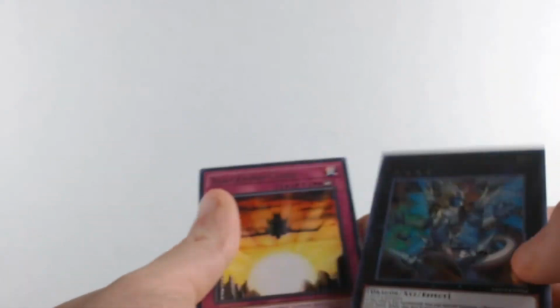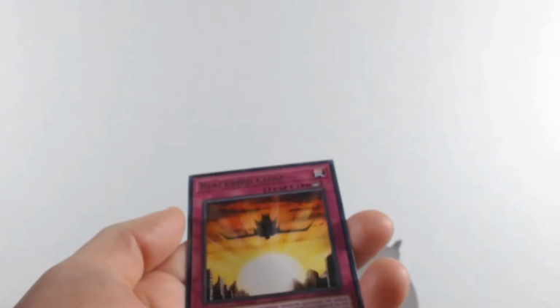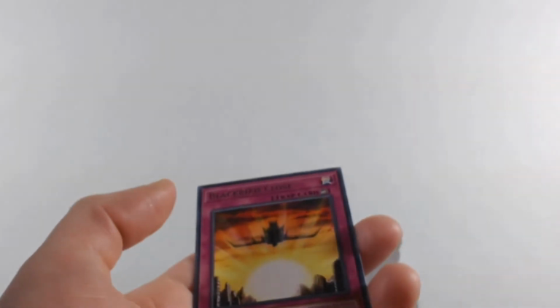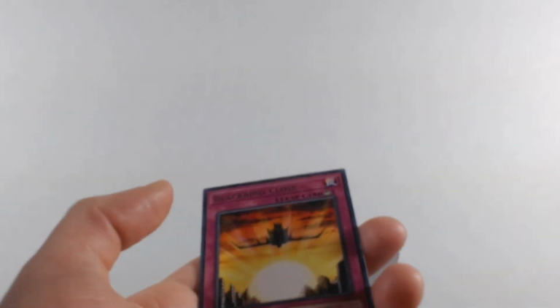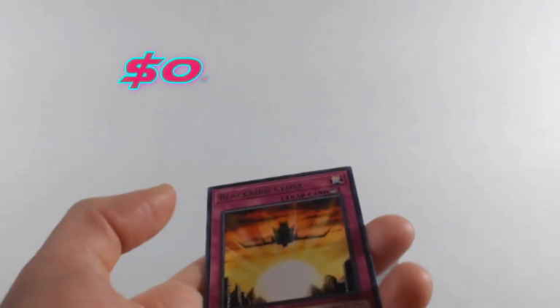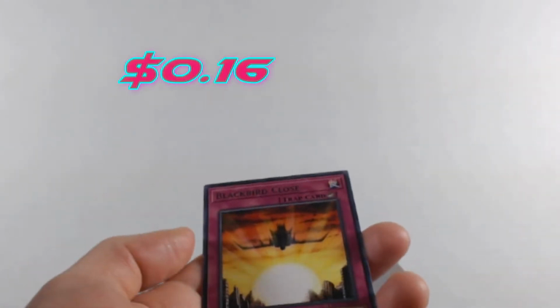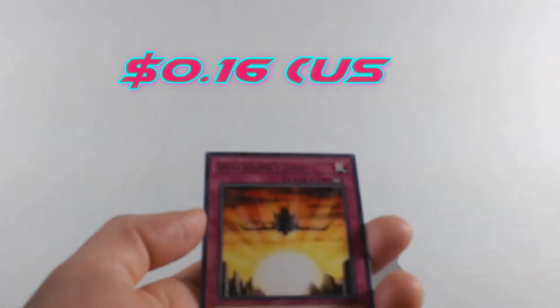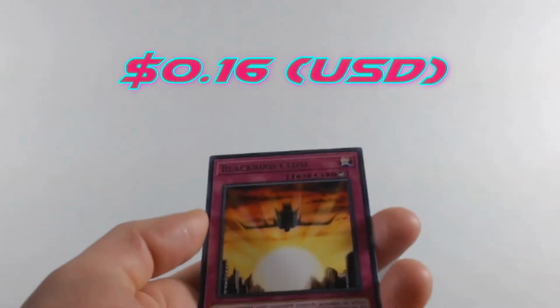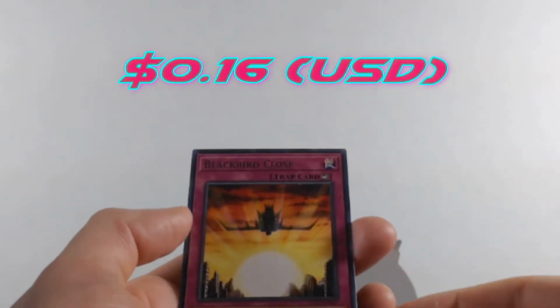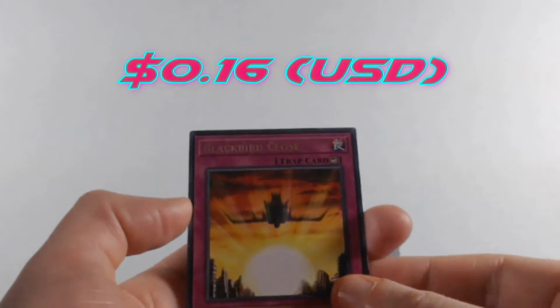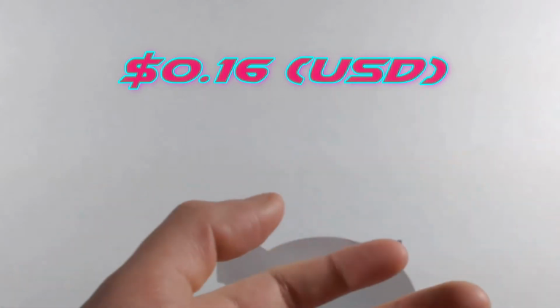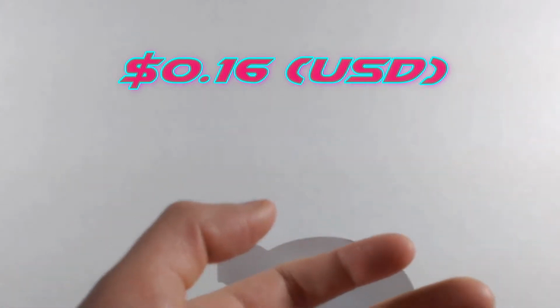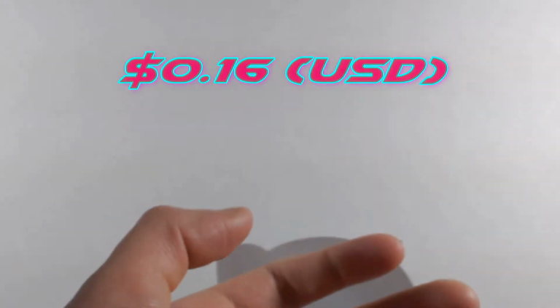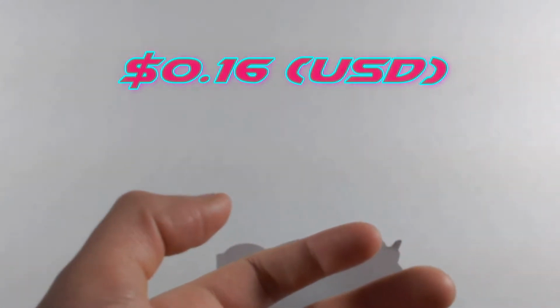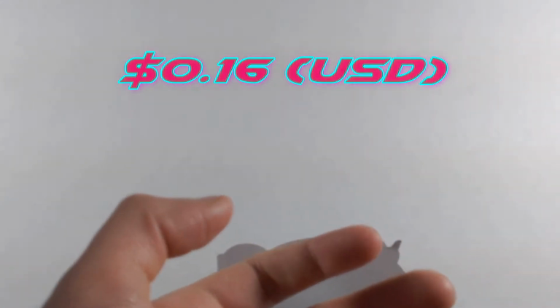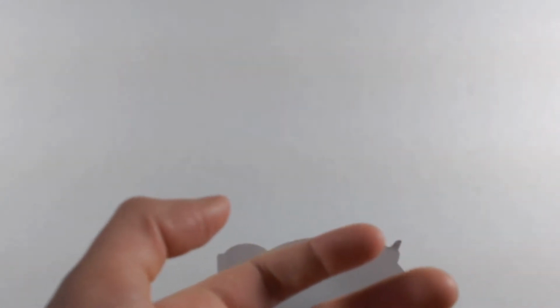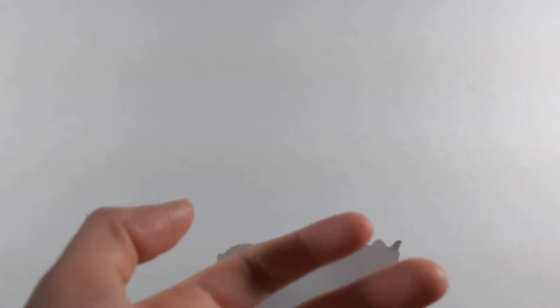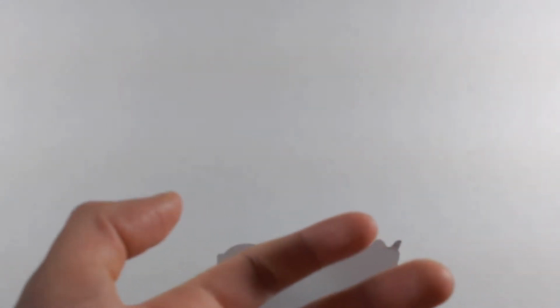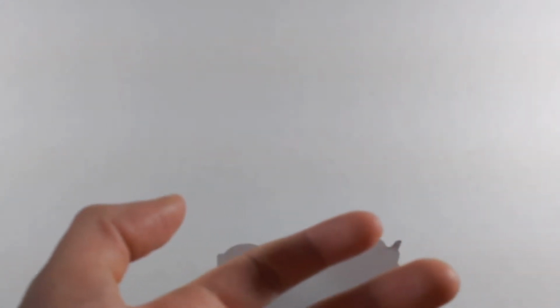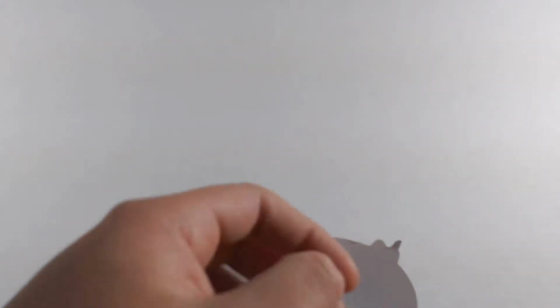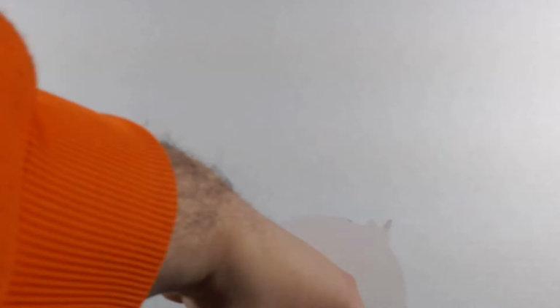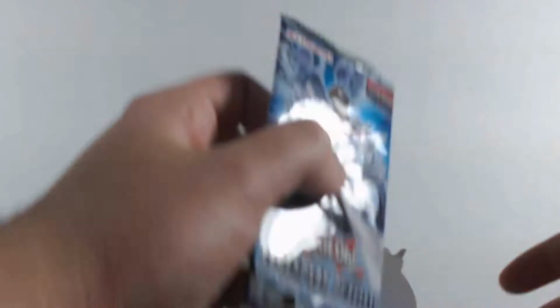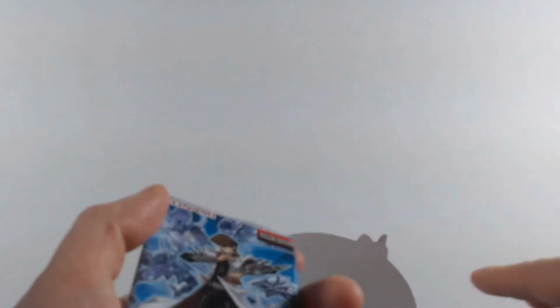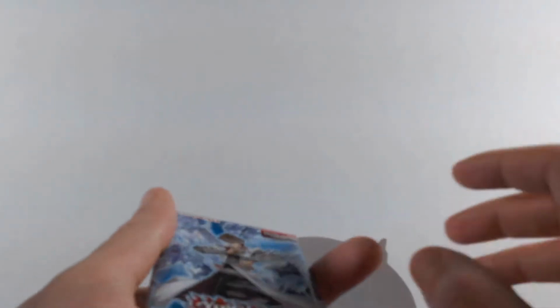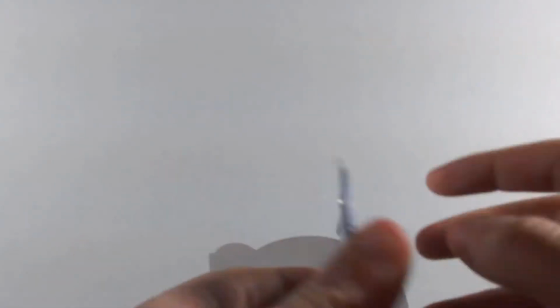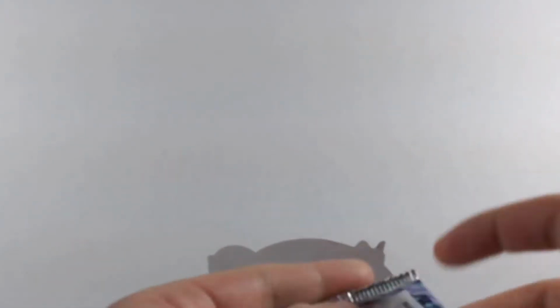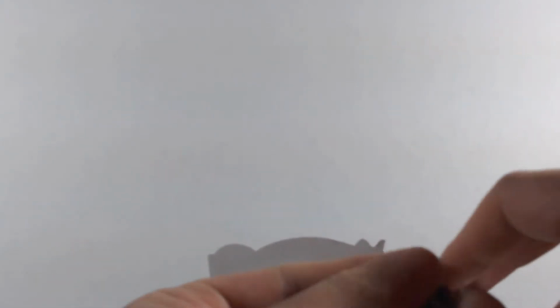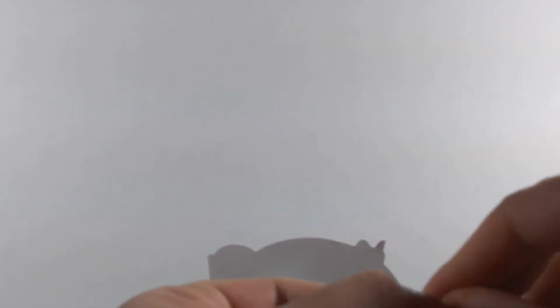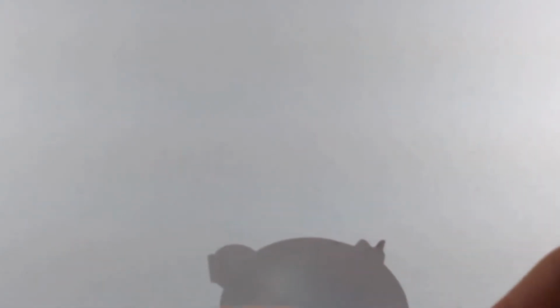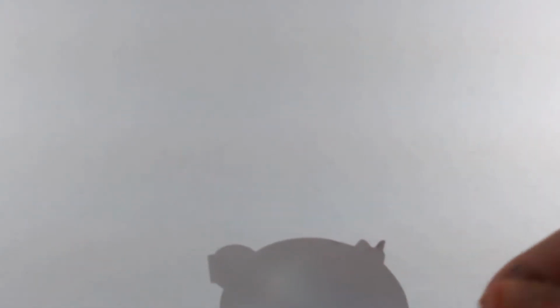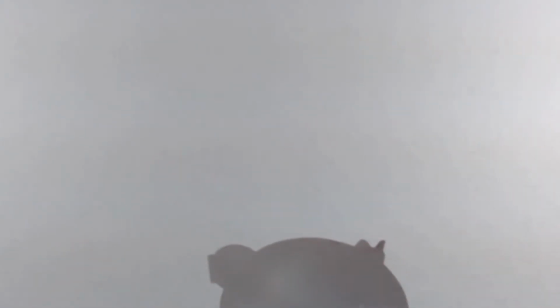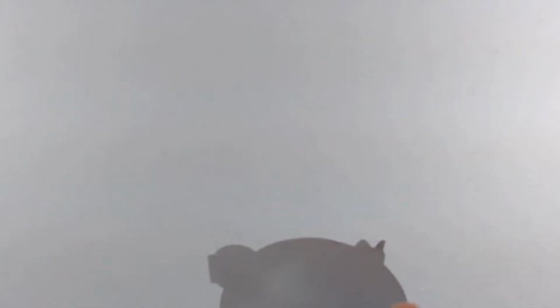Hopefully you can tell me if that's a really nice card. Then we get a Blackbird Close. That's the first XYZ I got from the White Dragon Abyss packs — pretty unique card.